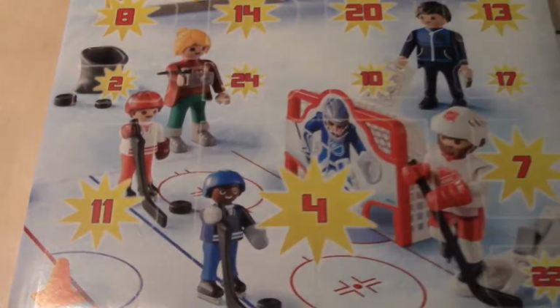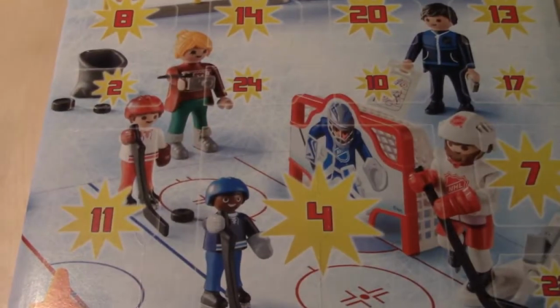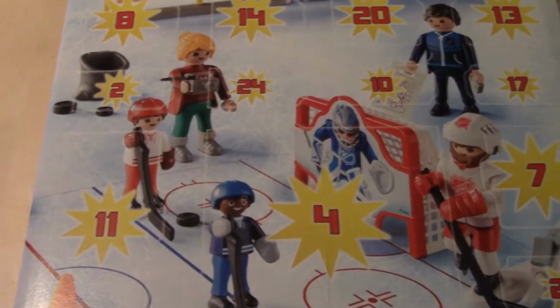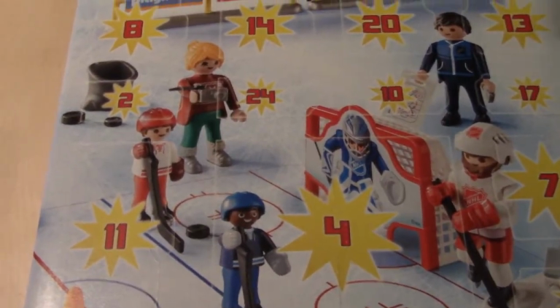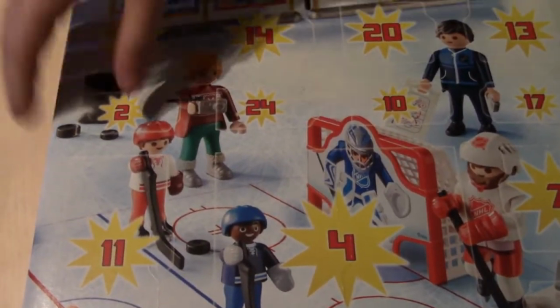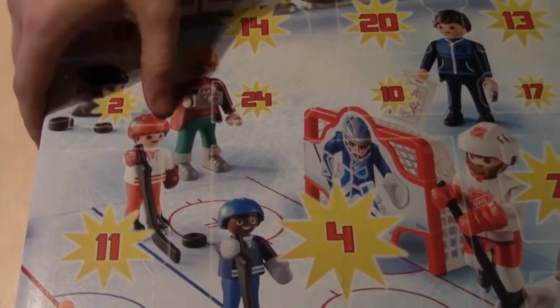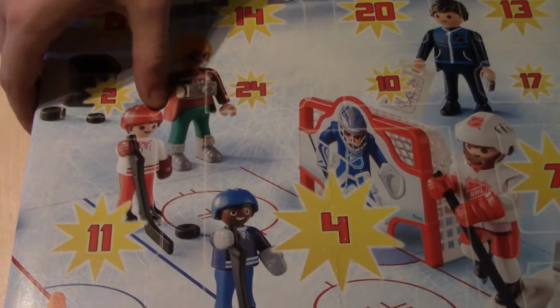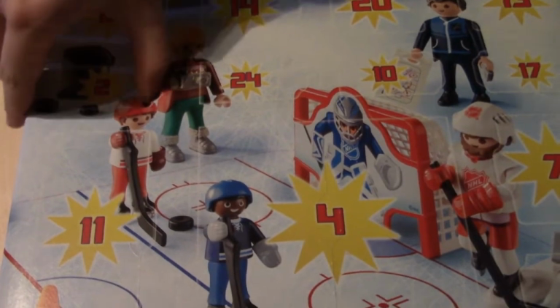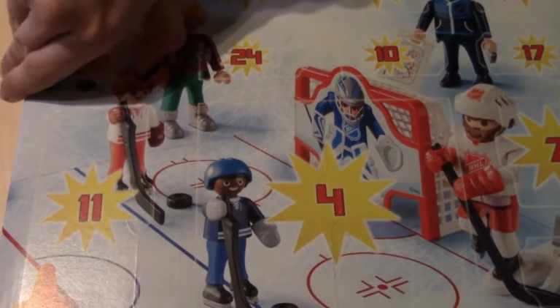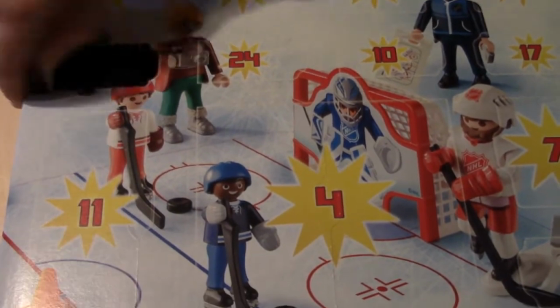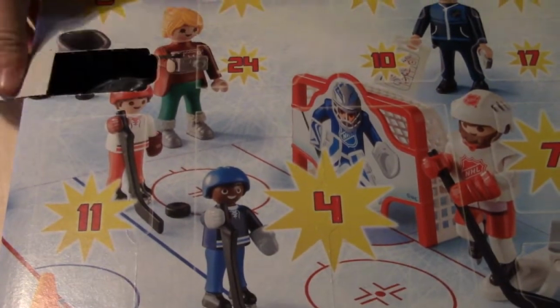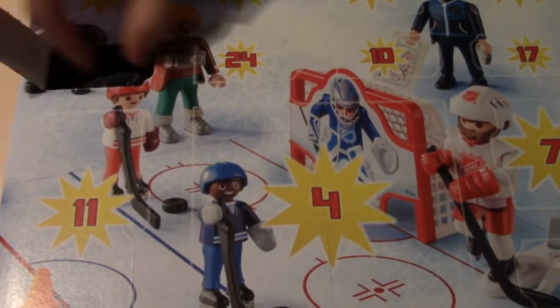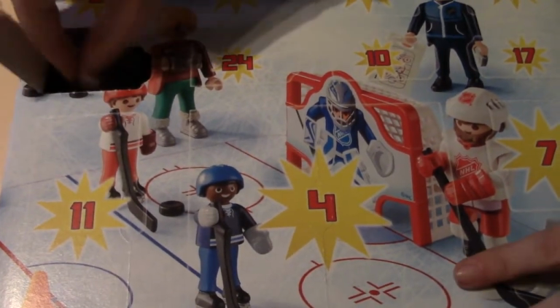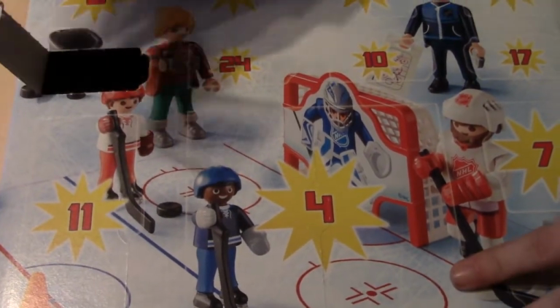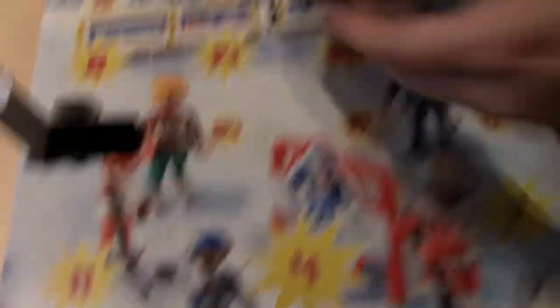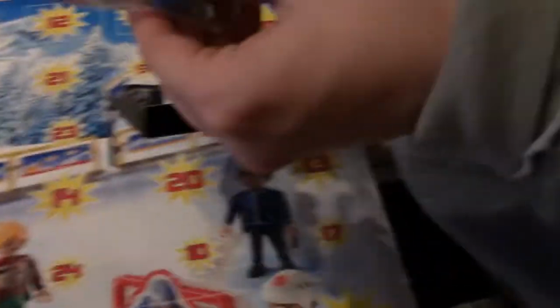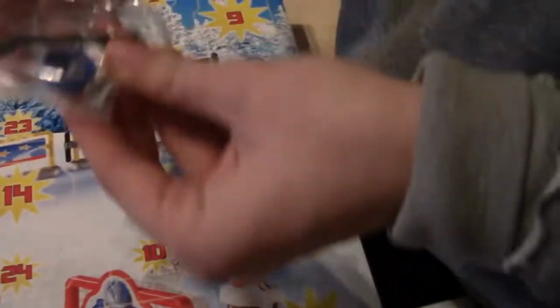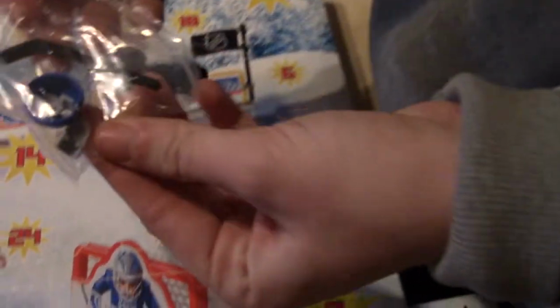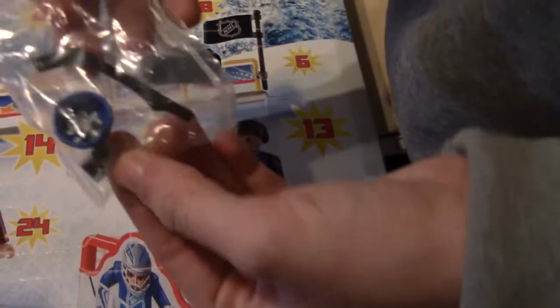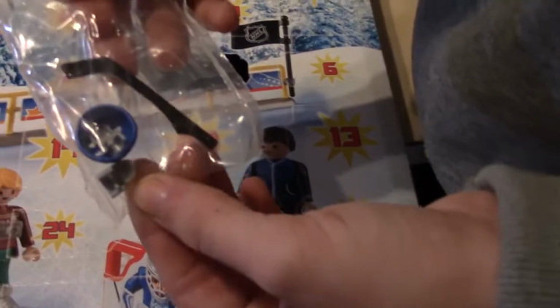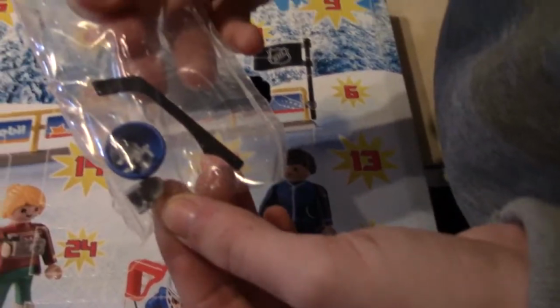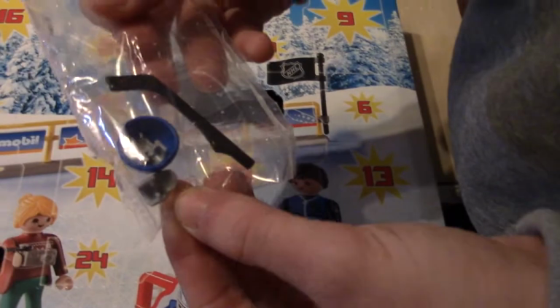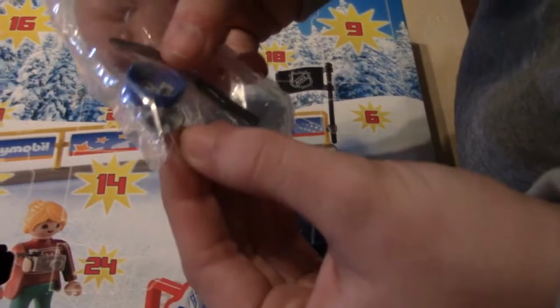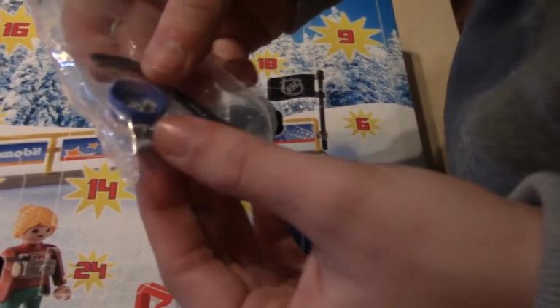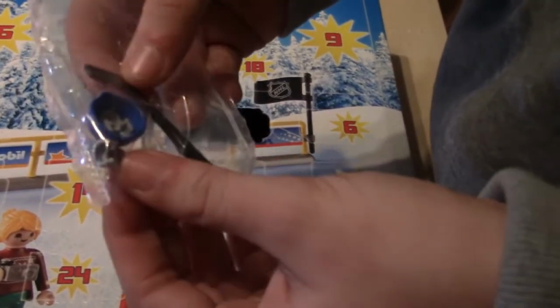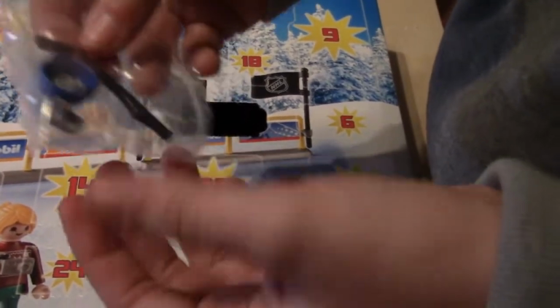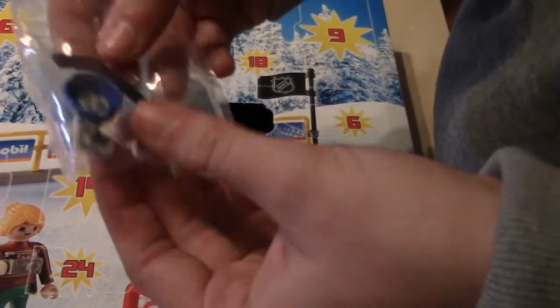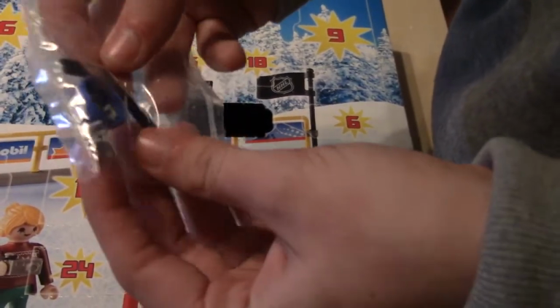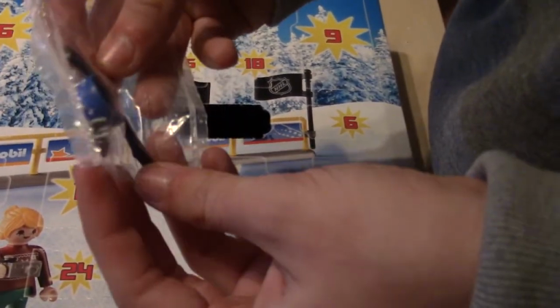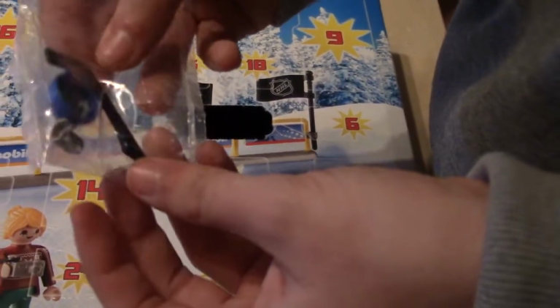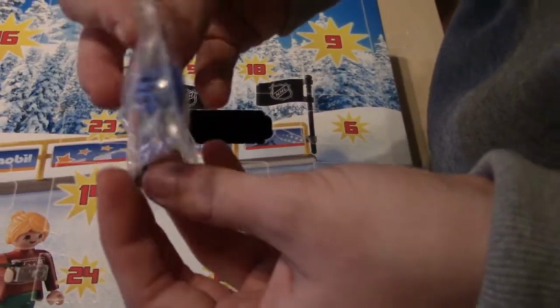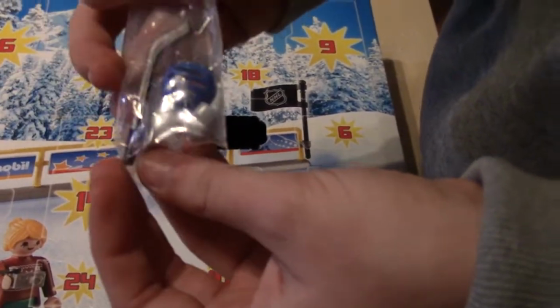Playmobil, day number two. Got some equipment. It's the other guy — it's his helmet and stick. Okay, cool.